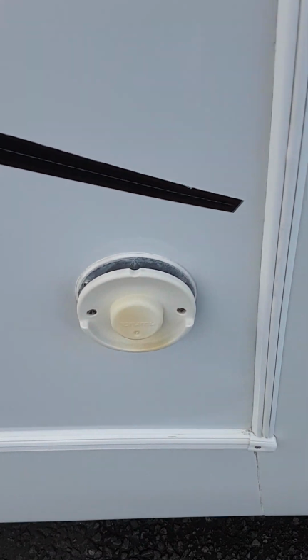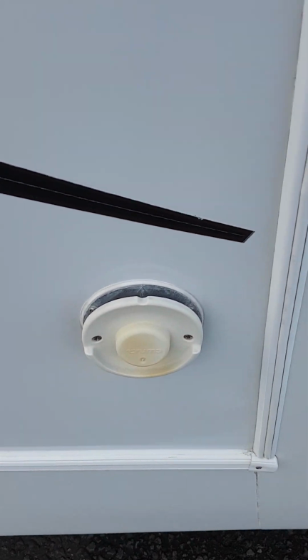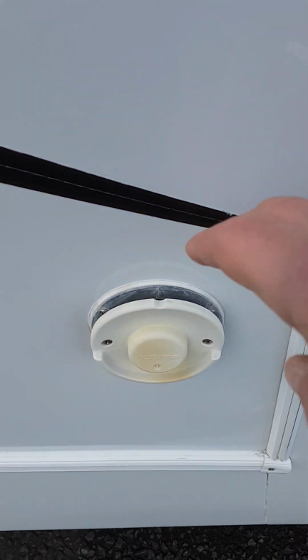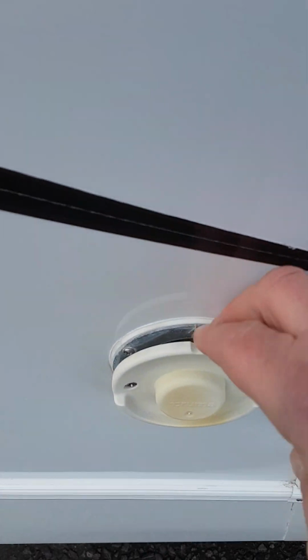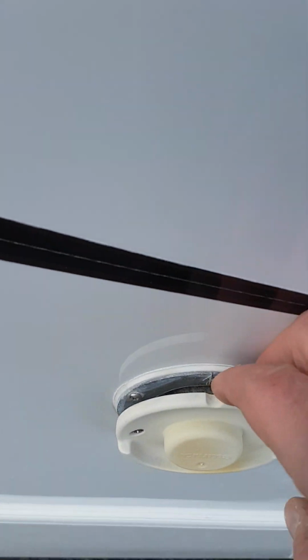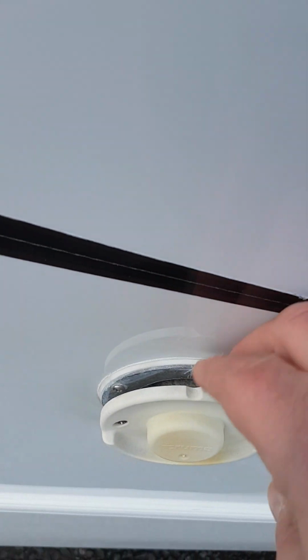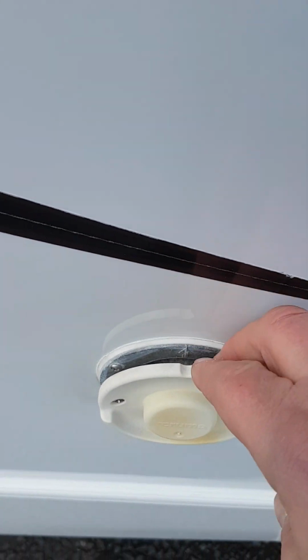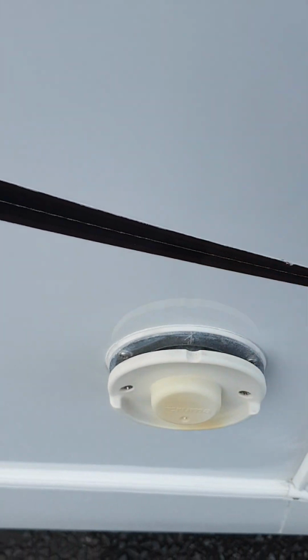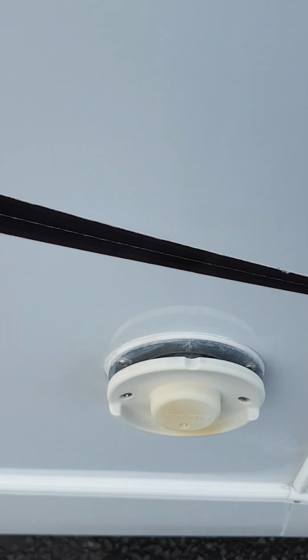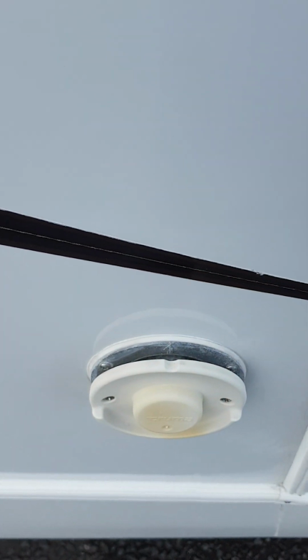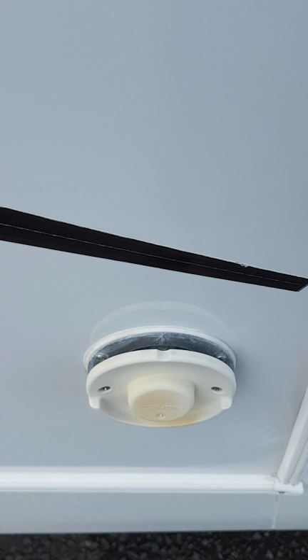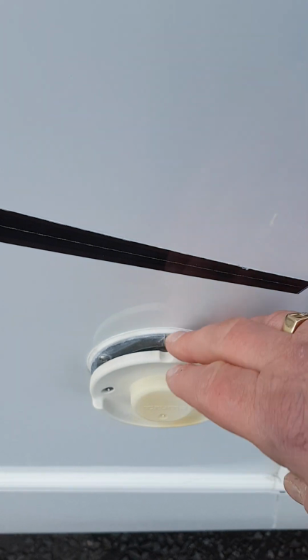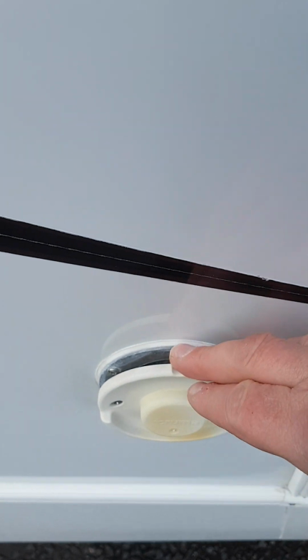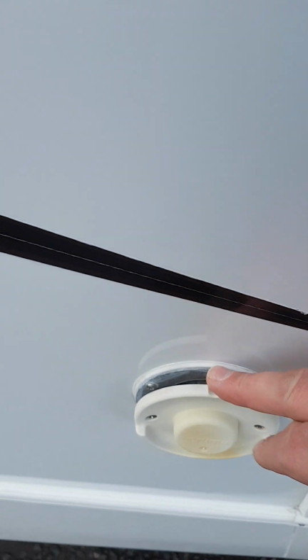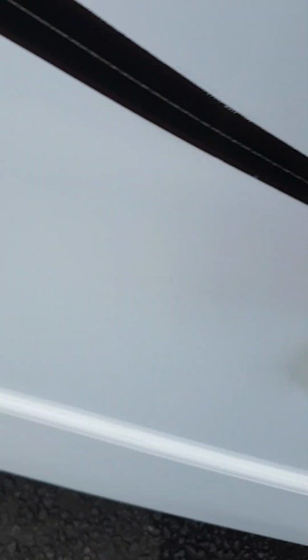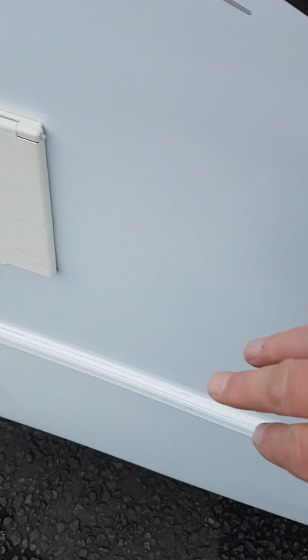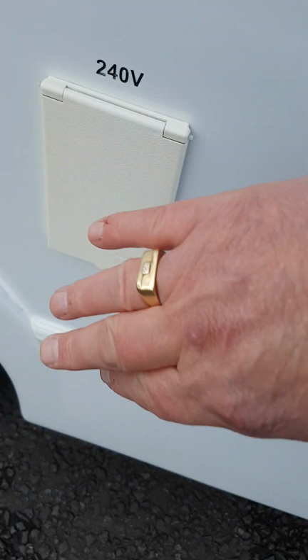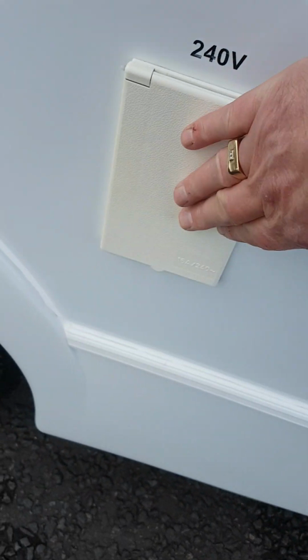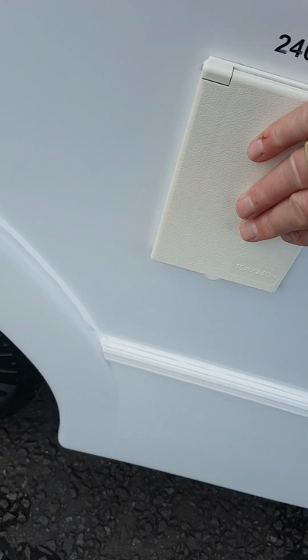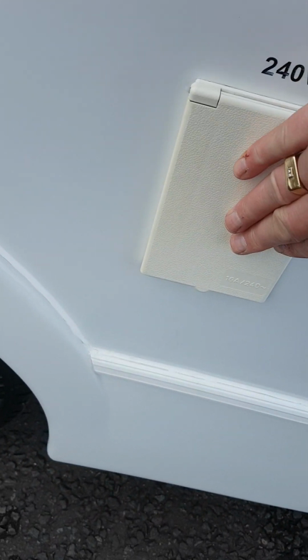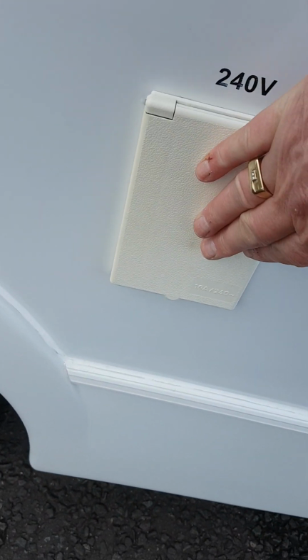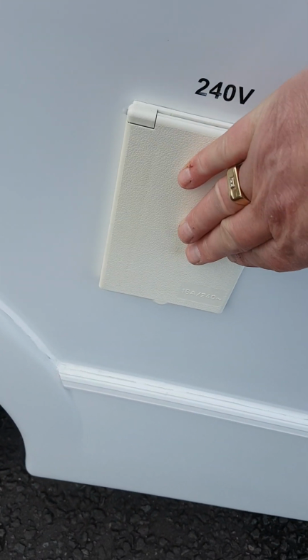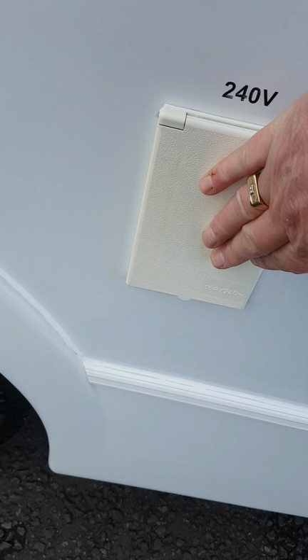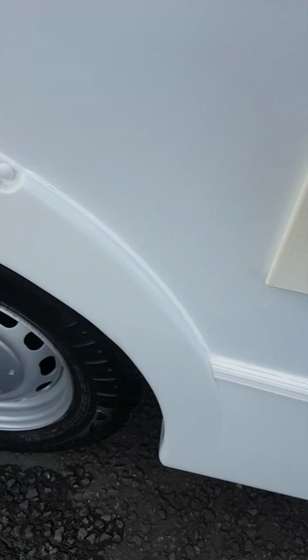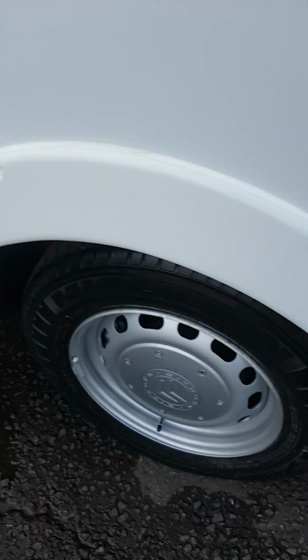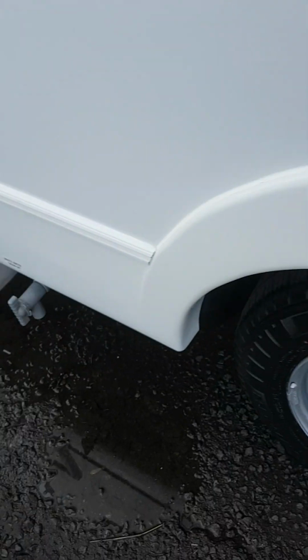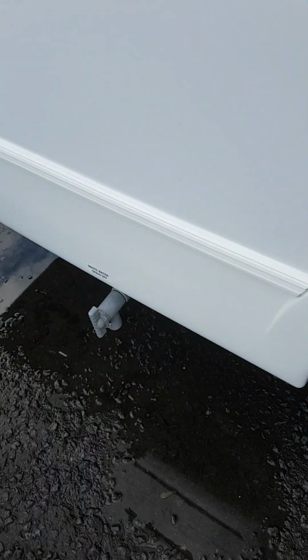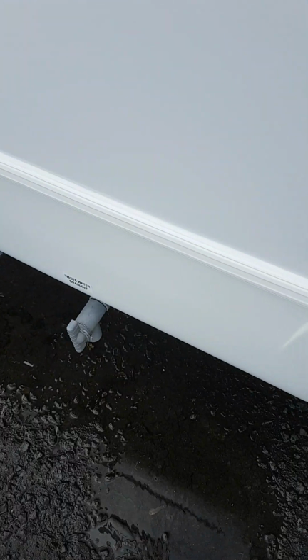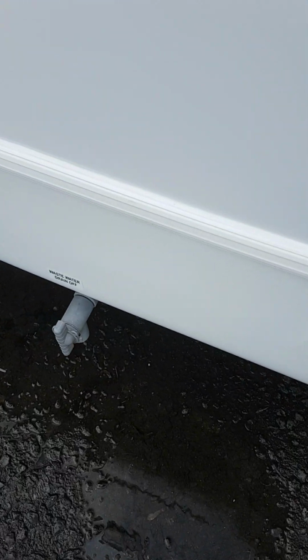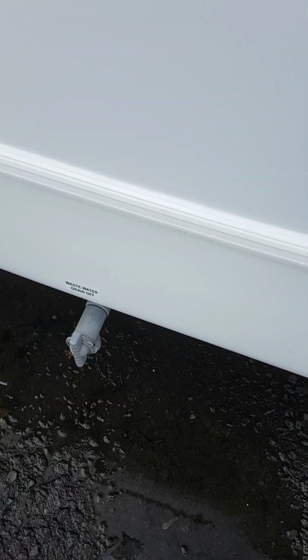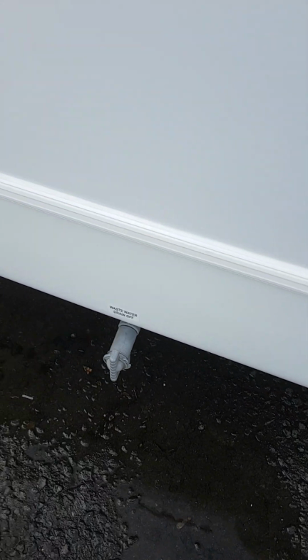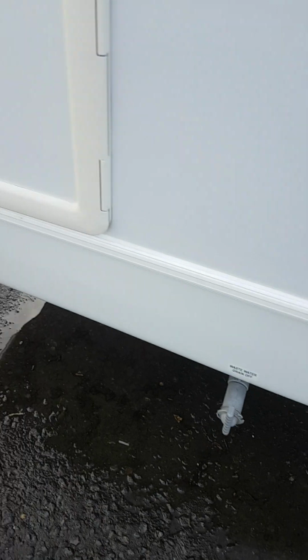Your boiler slot for your heating - don't get that blocked. Your 240 volt electric hook up point. Your waste water drain.